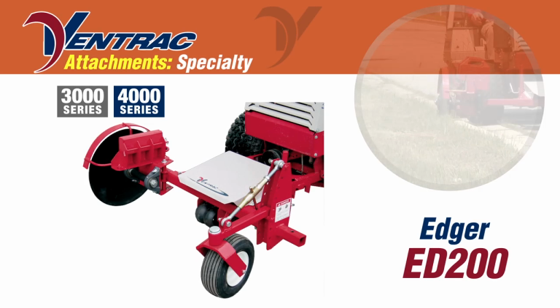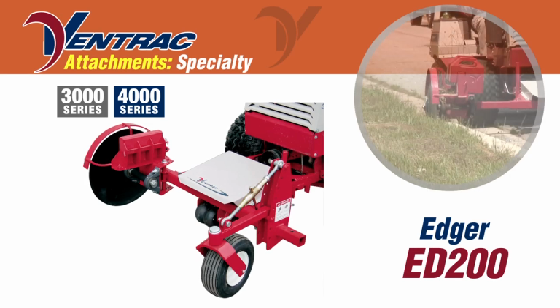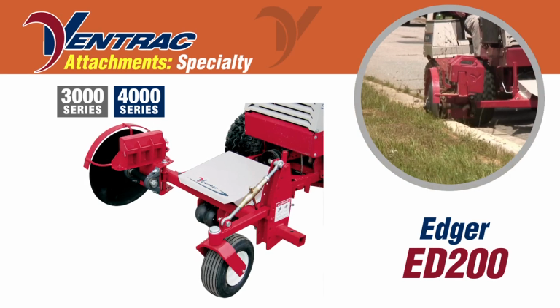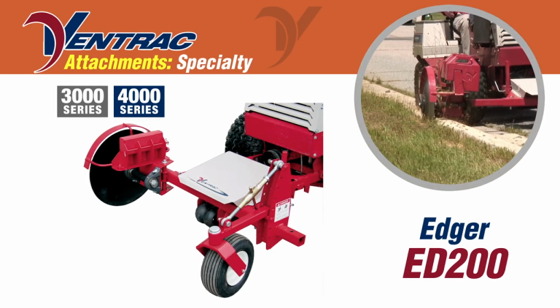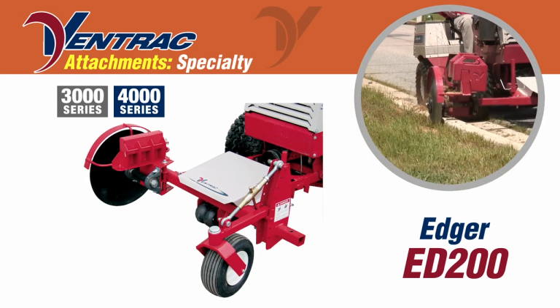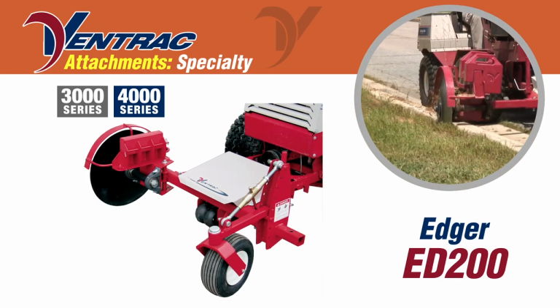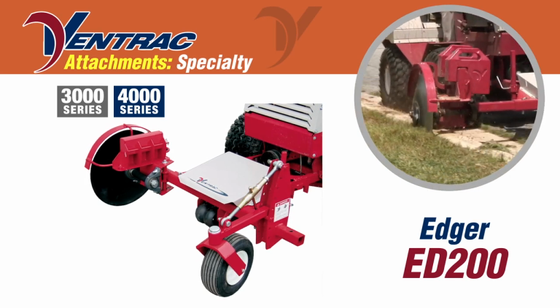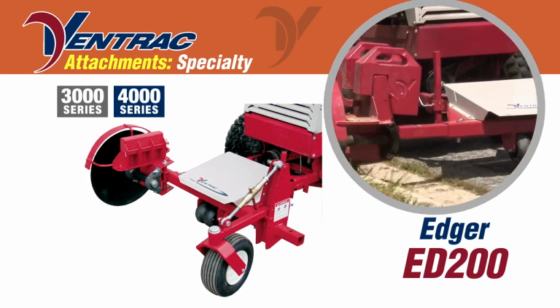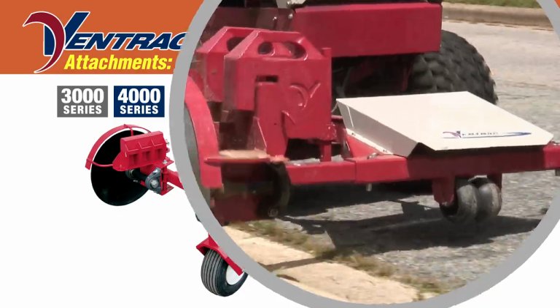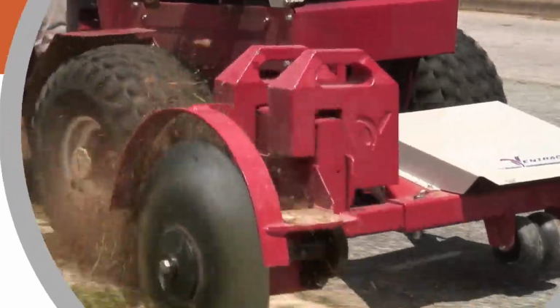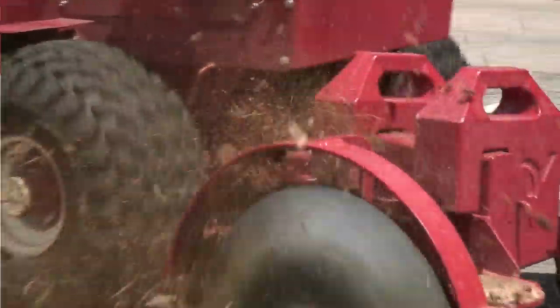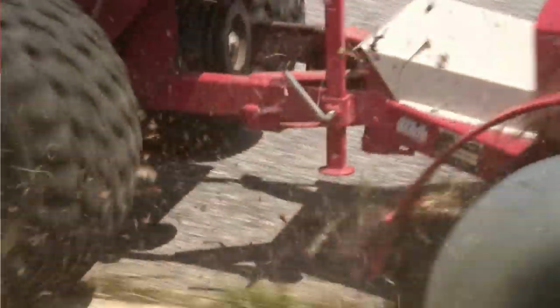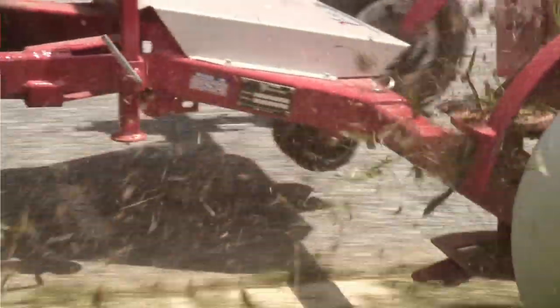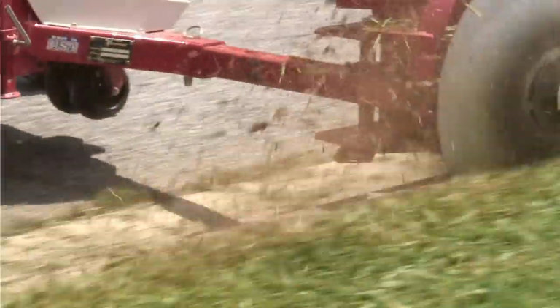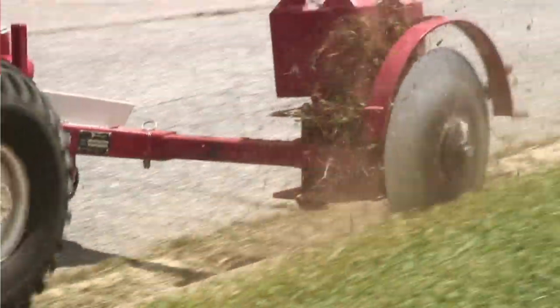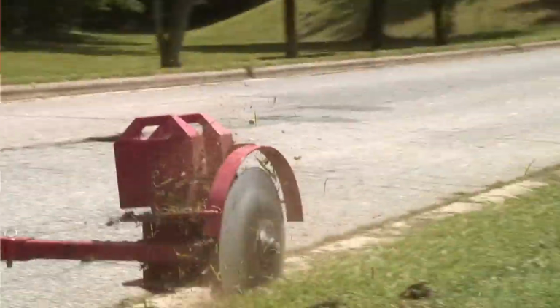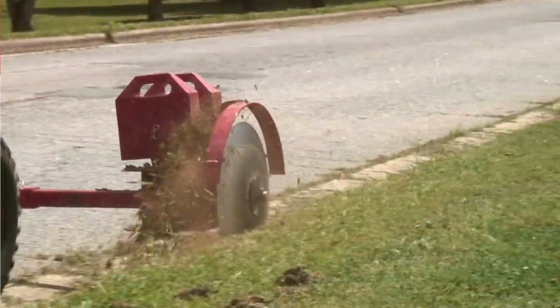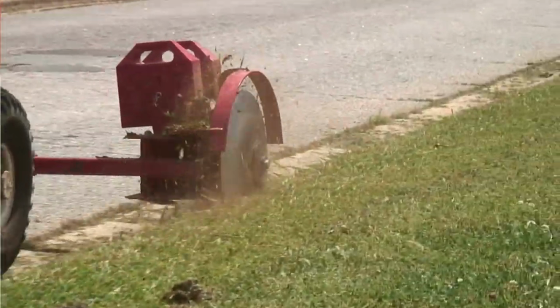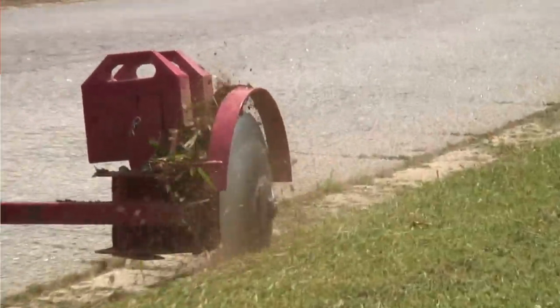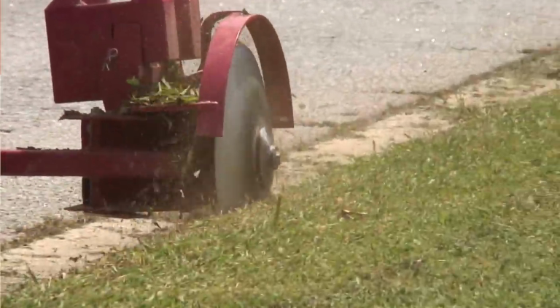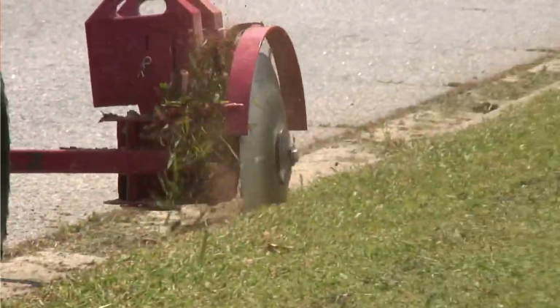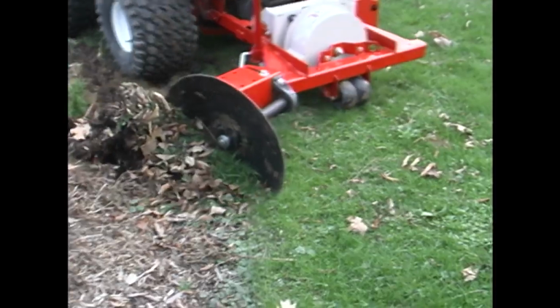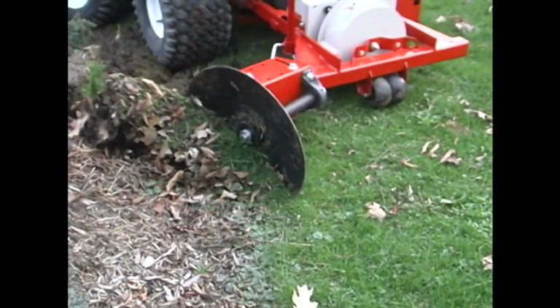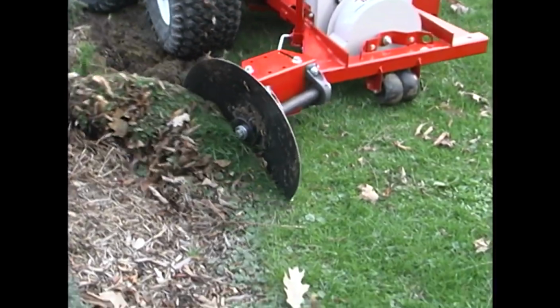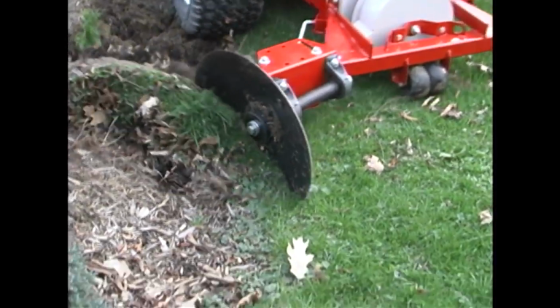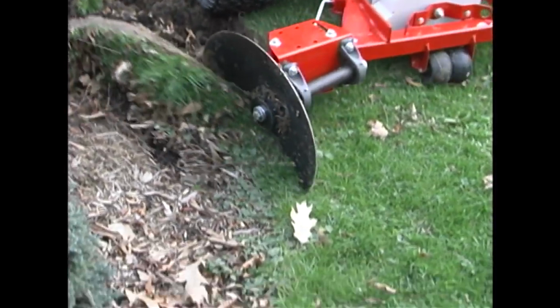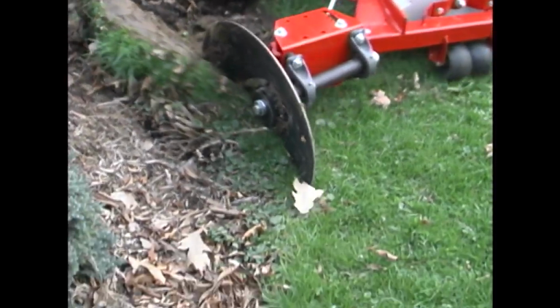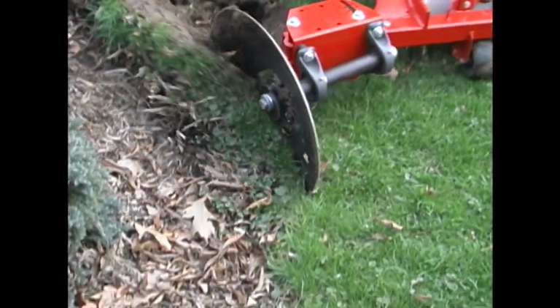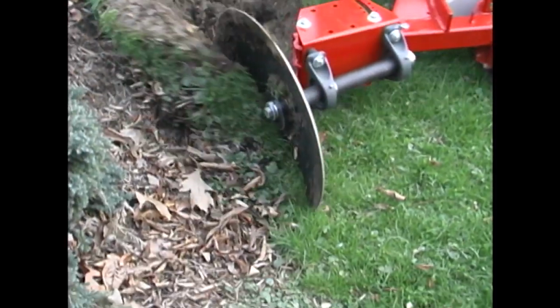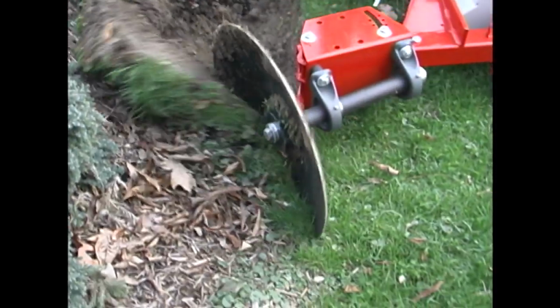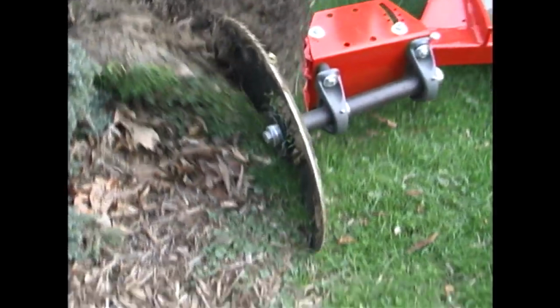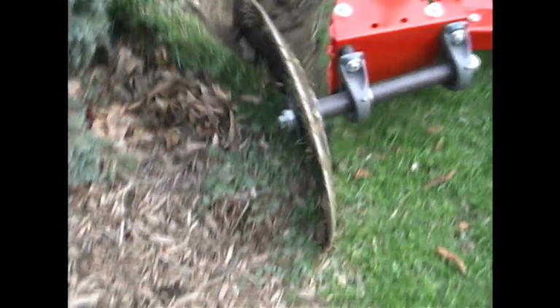The Ventrac Edger is designed to edge sidewalks, curbs, and cart paths. Turn the 20-inch disc around and it will now cut around flower beds and more.